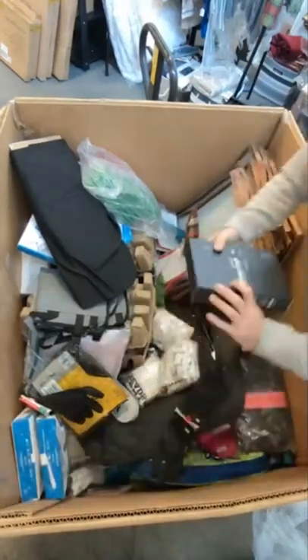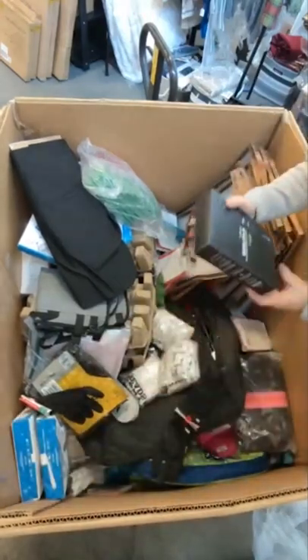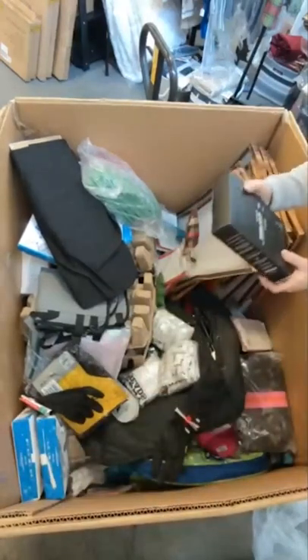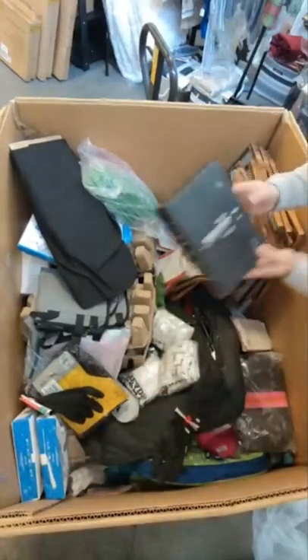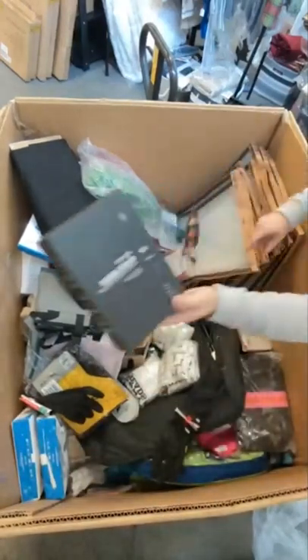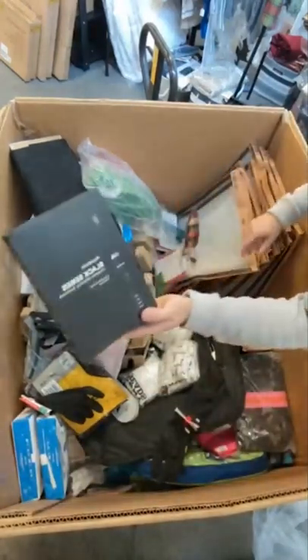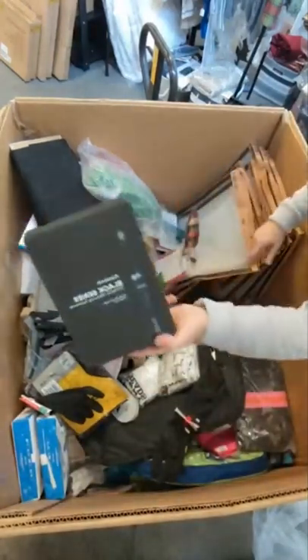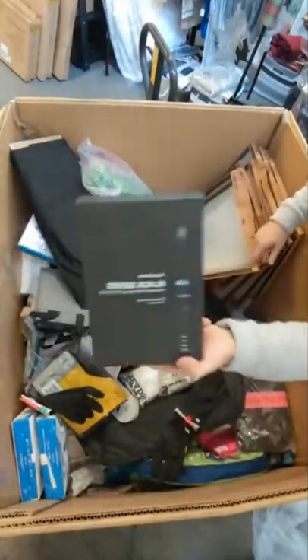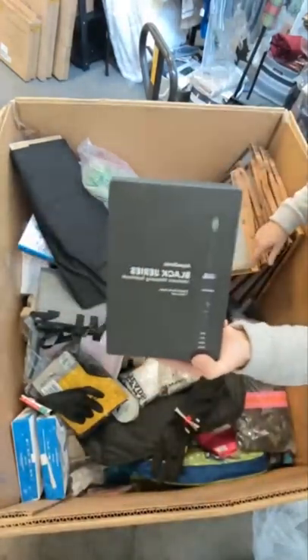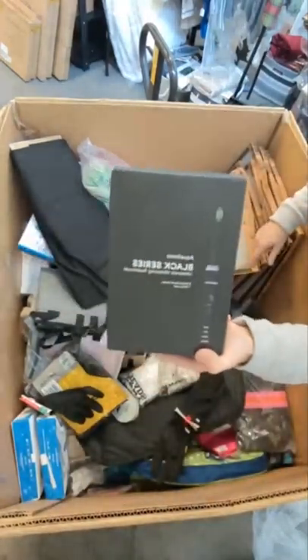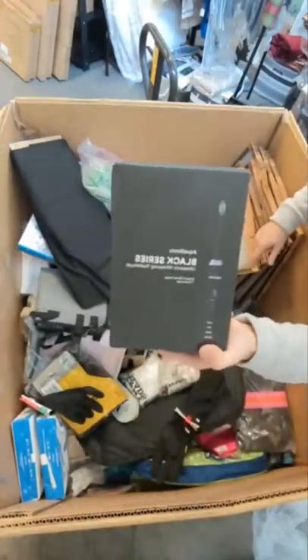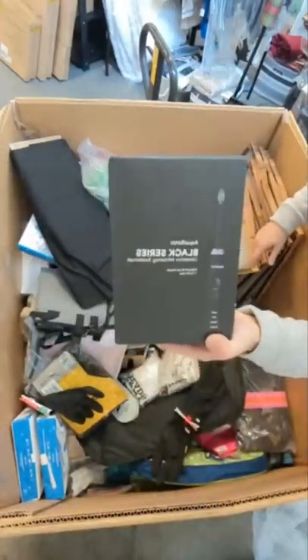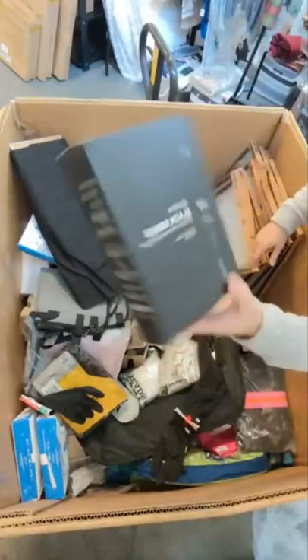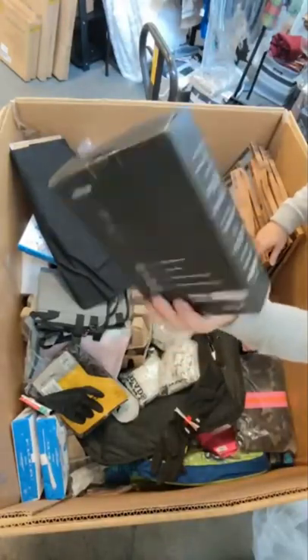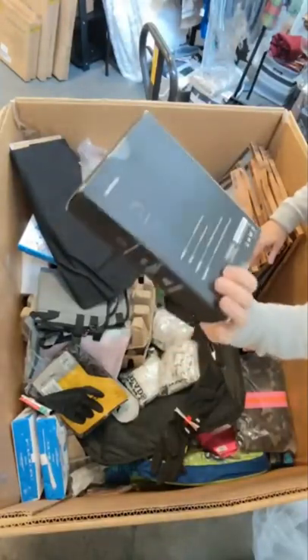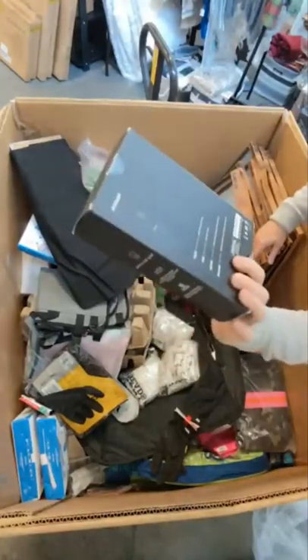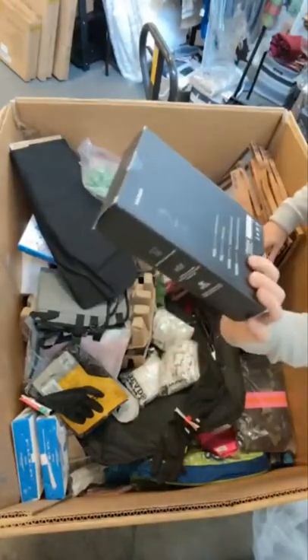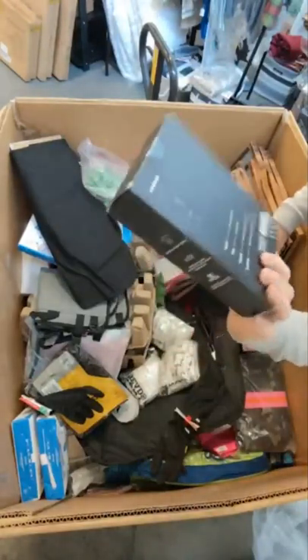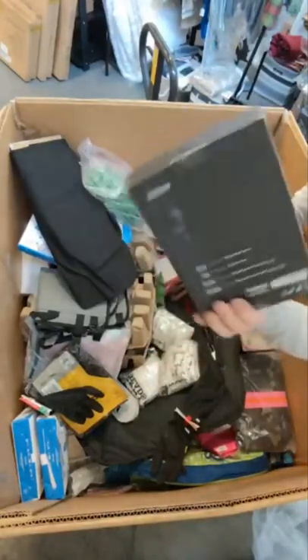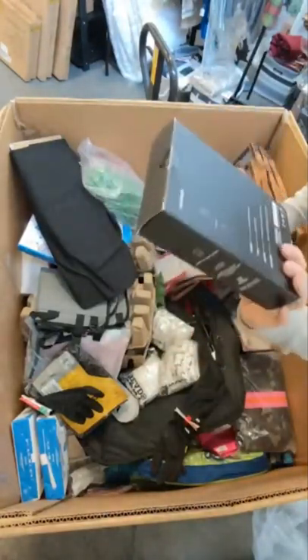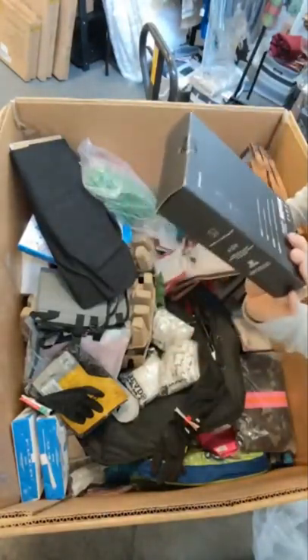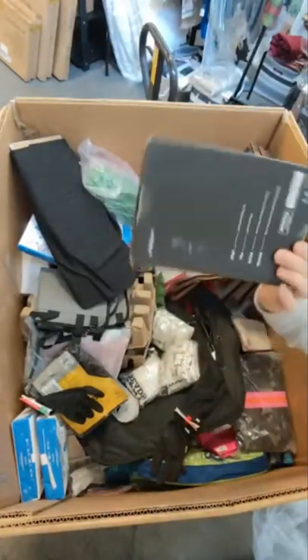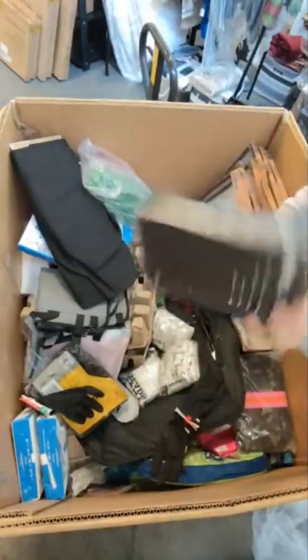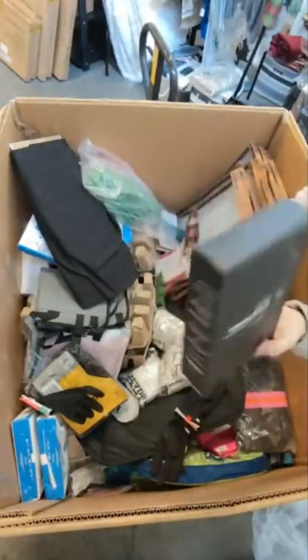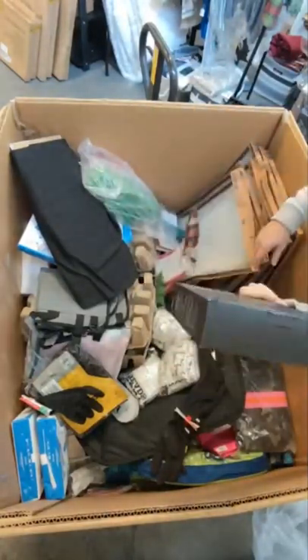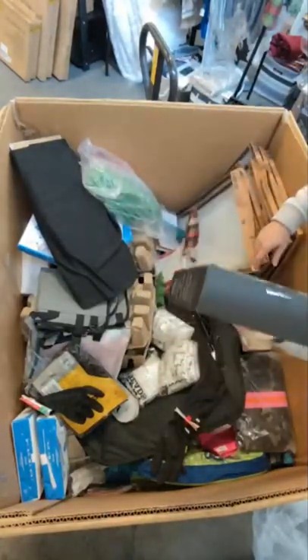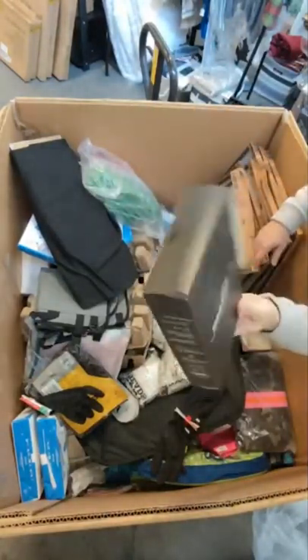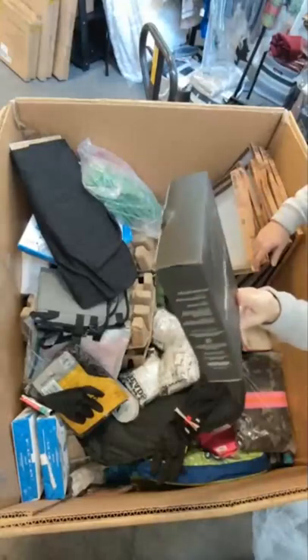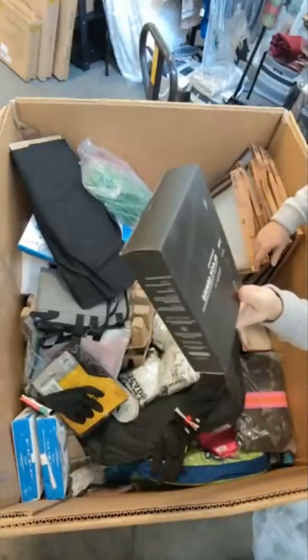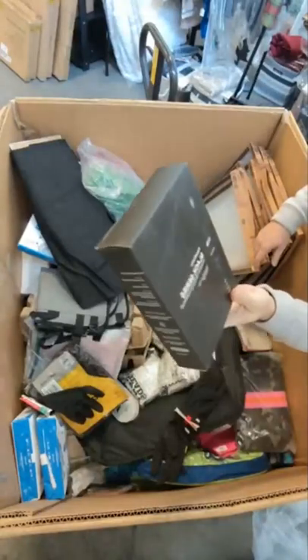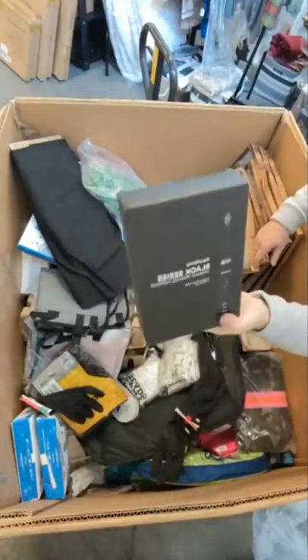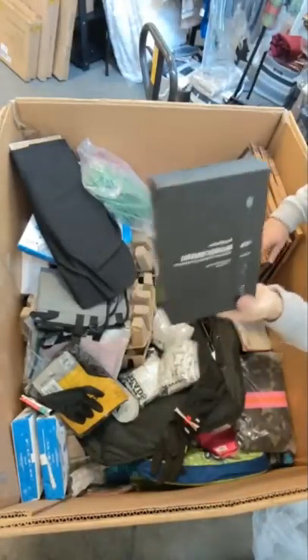Aquasonic Black Series toothbrush — these are nice toothbrushes. I don't know what these run in the store but they're typically really expensive. I bought a few.